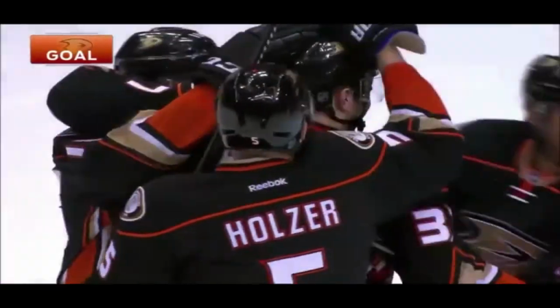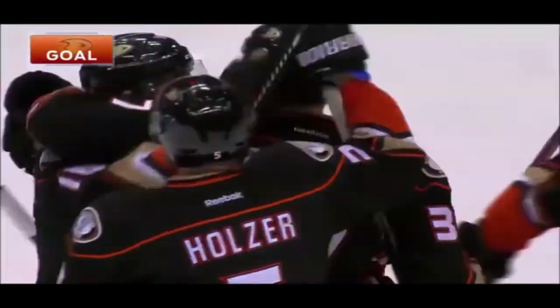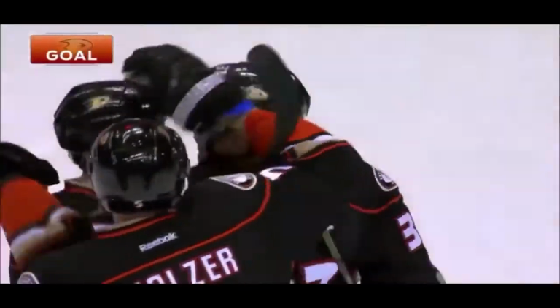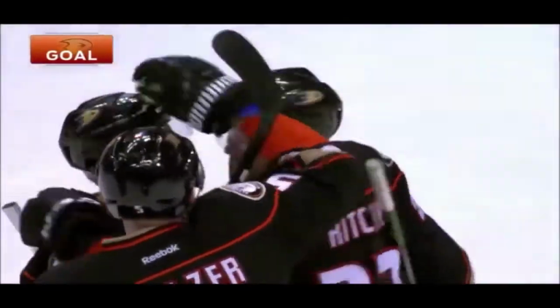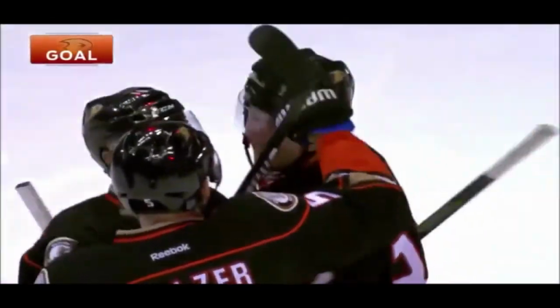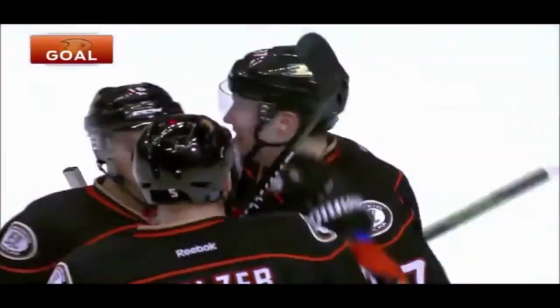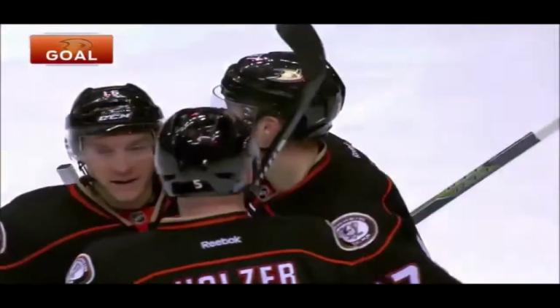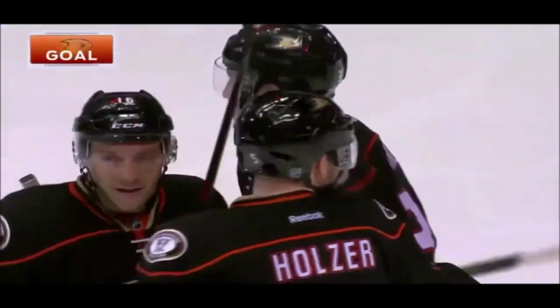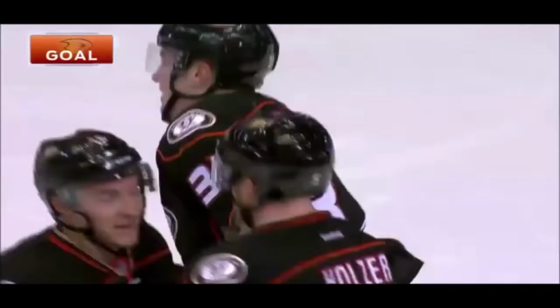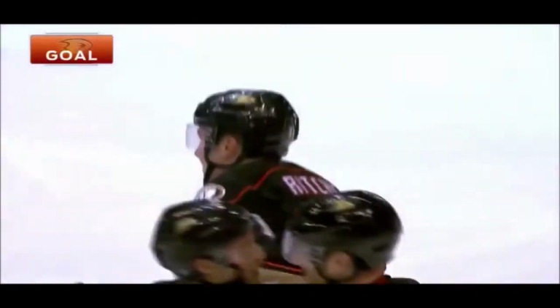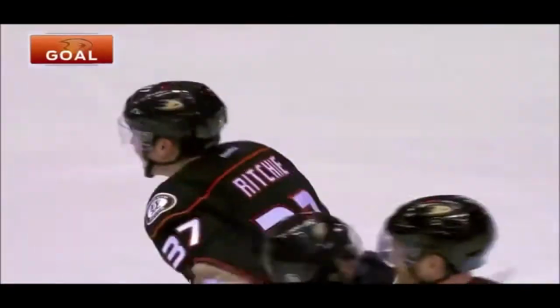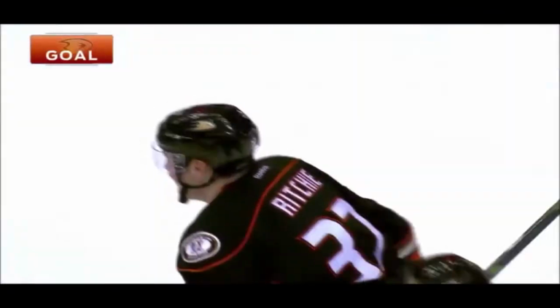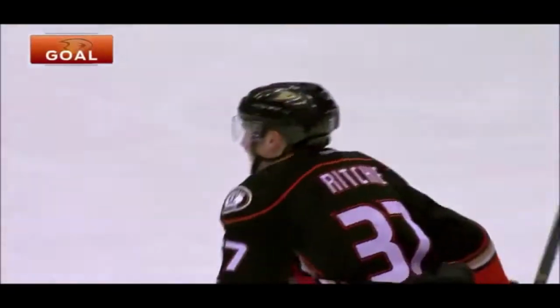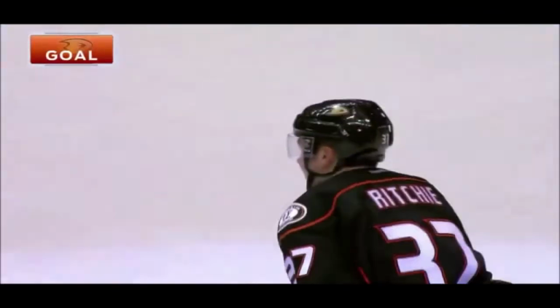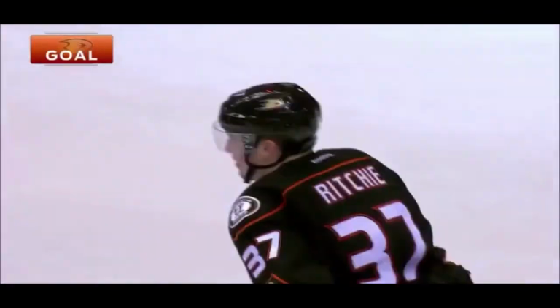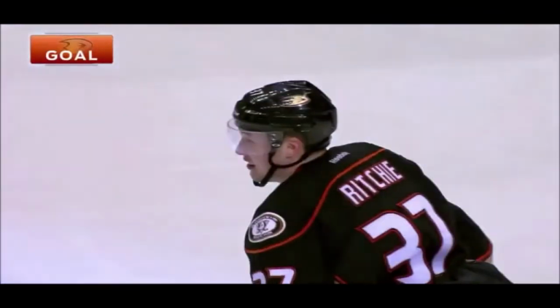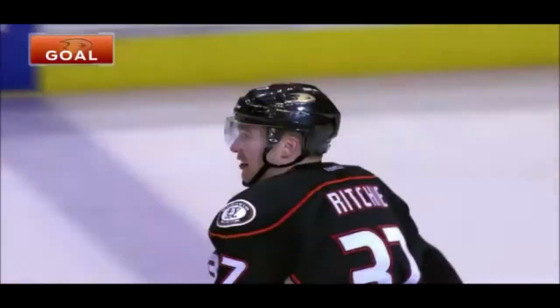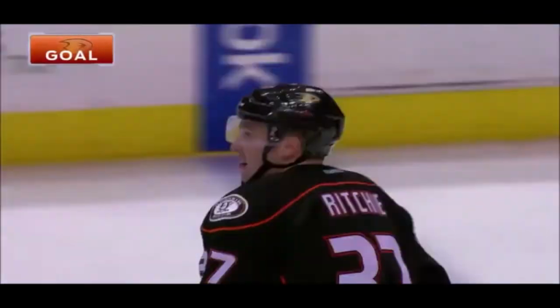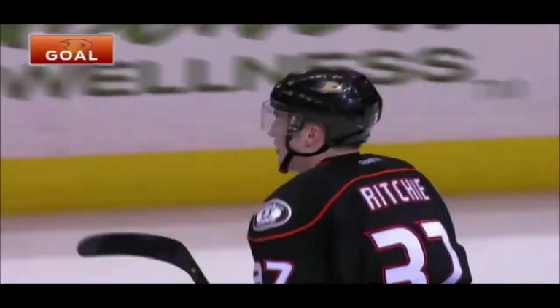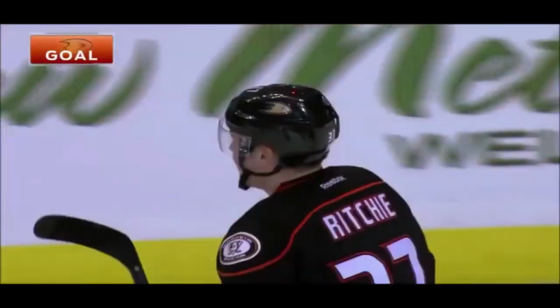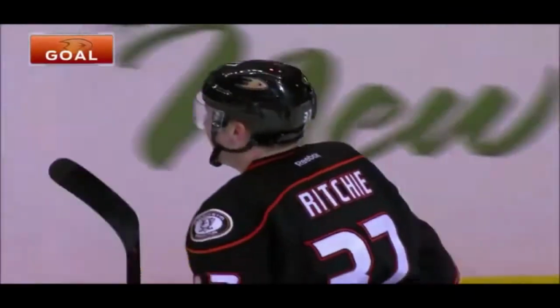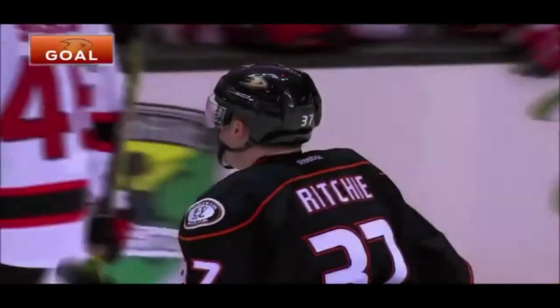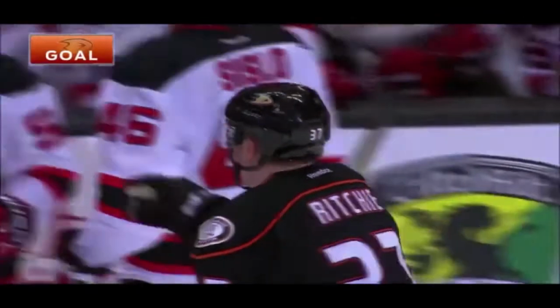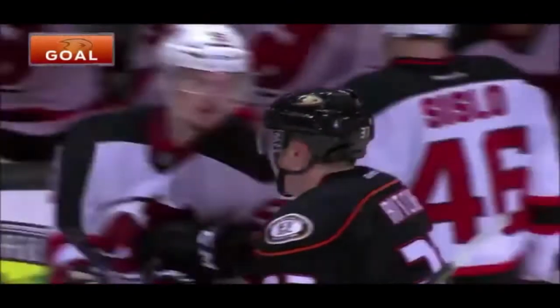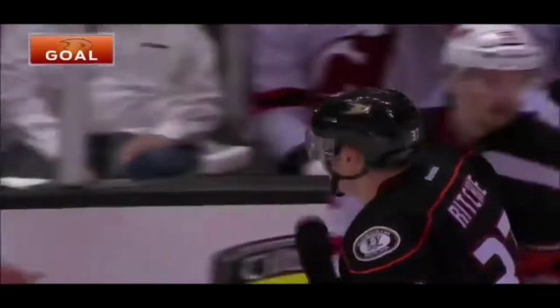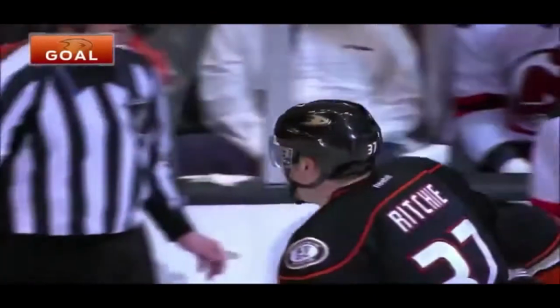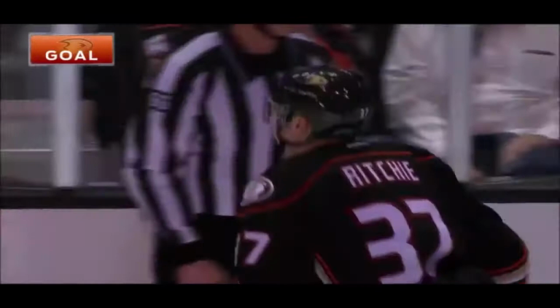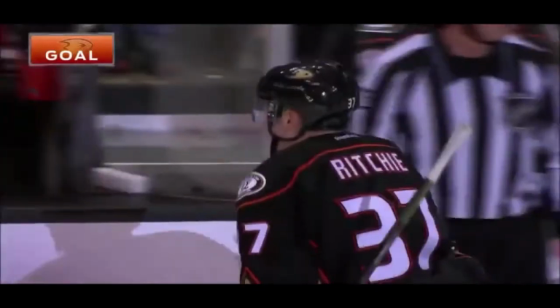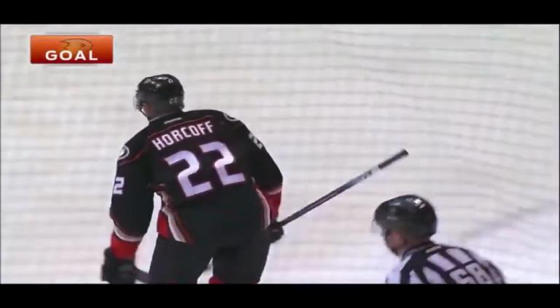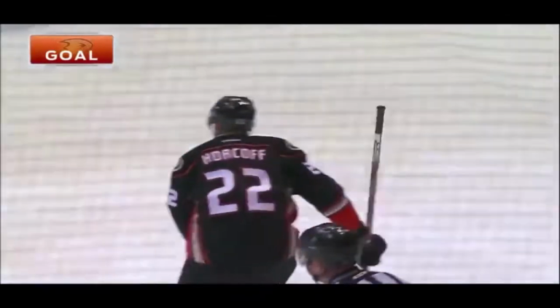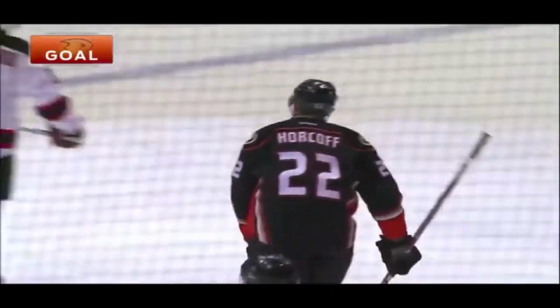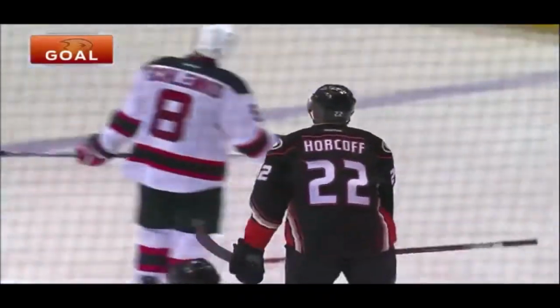That was some kind of shot. Well, we've been waiting for this one. He can really fire the puck.